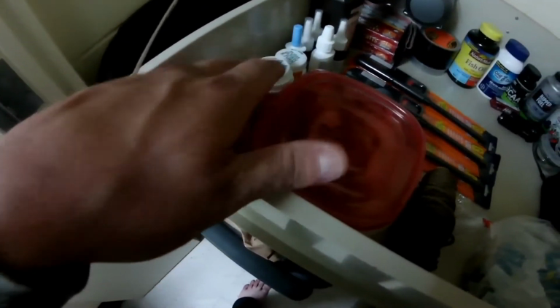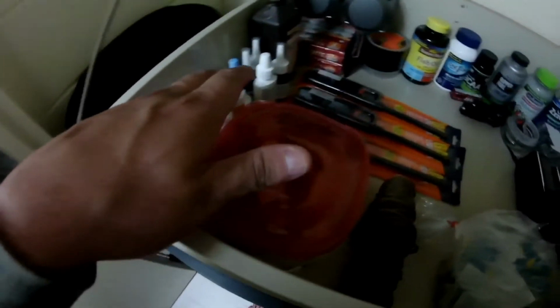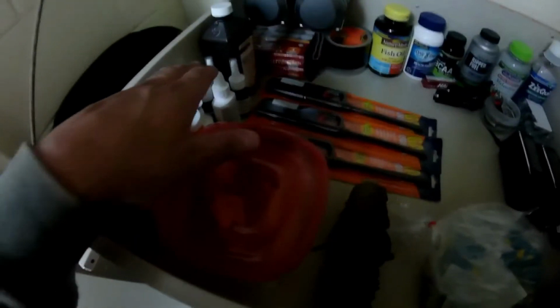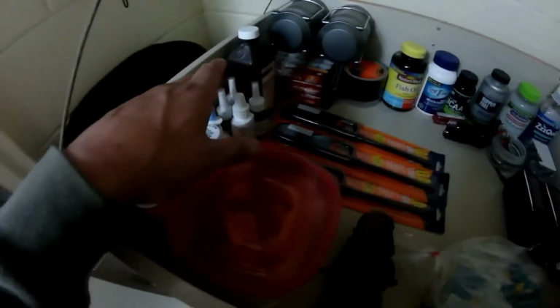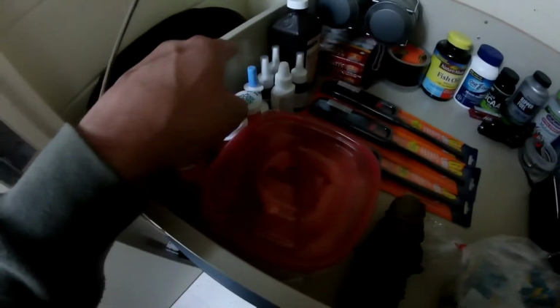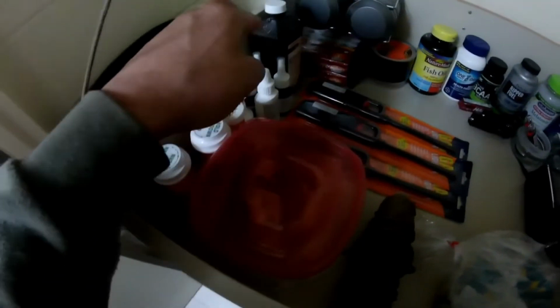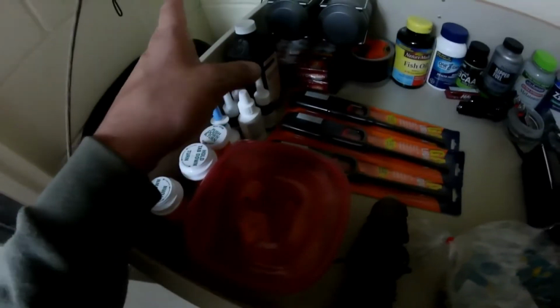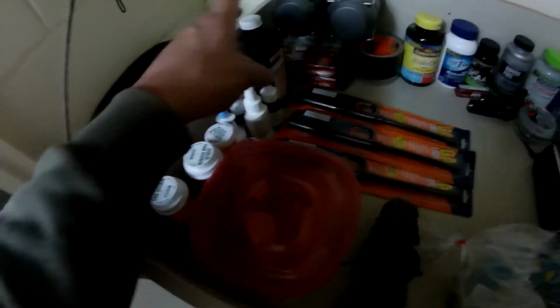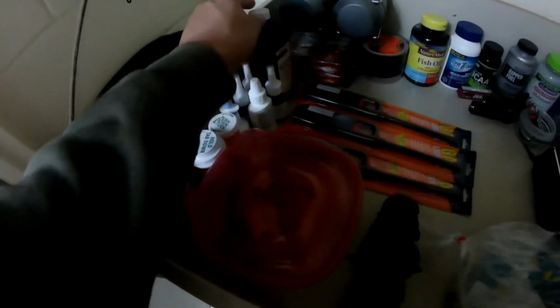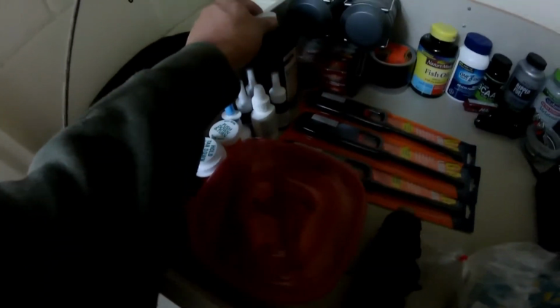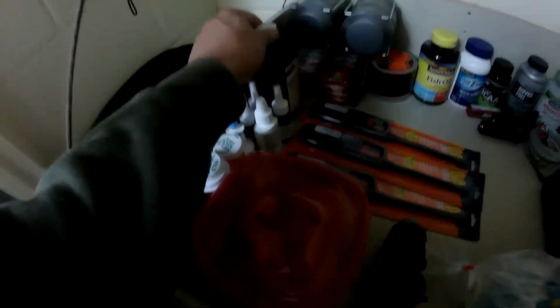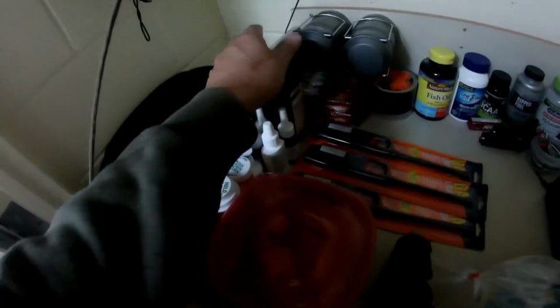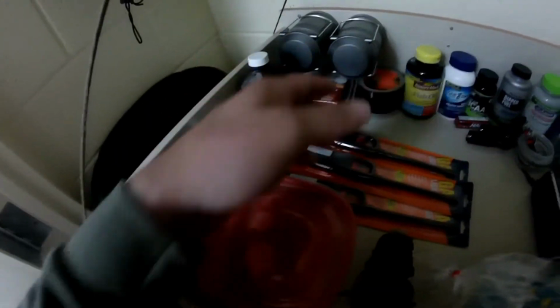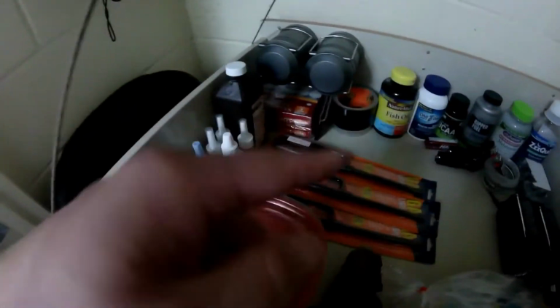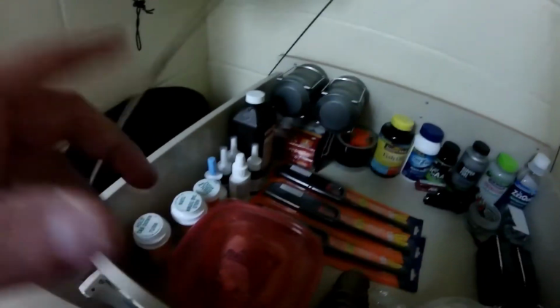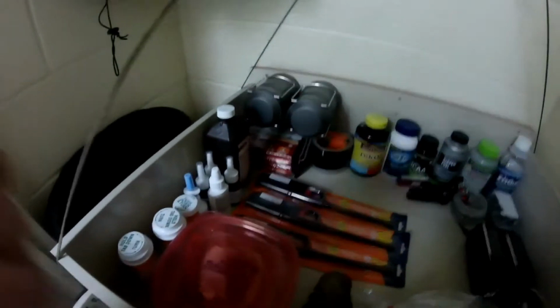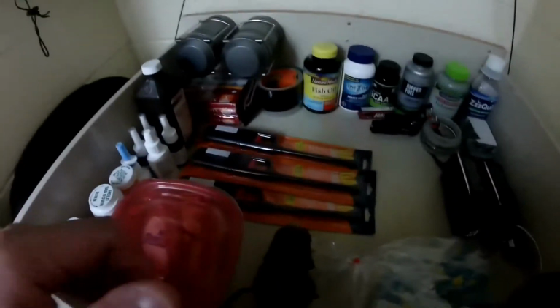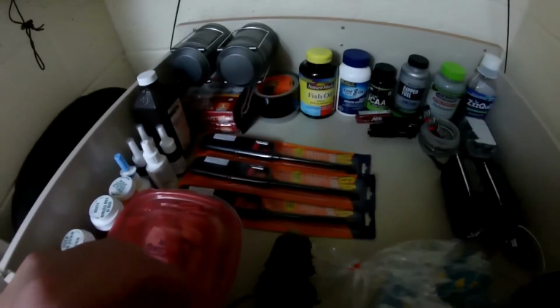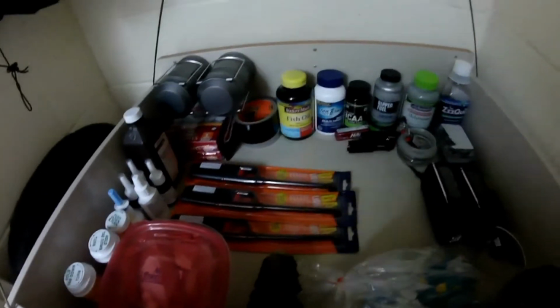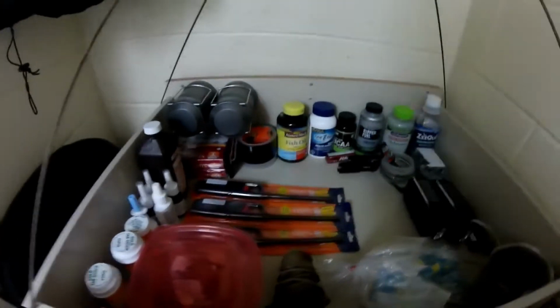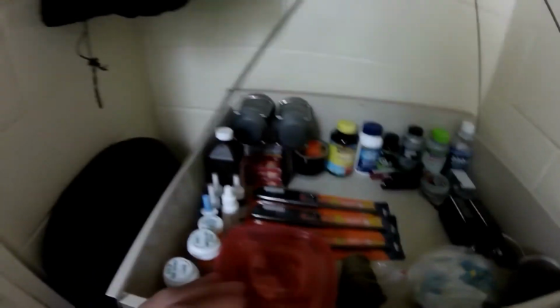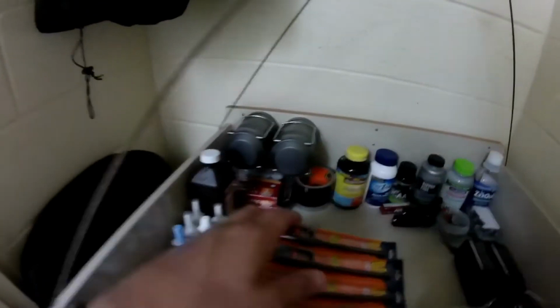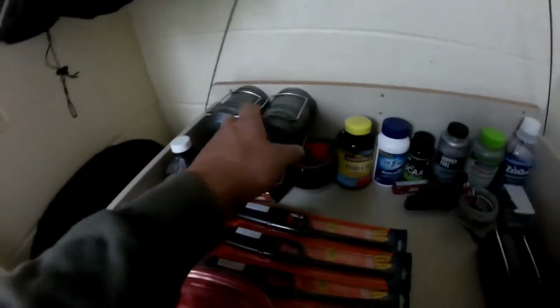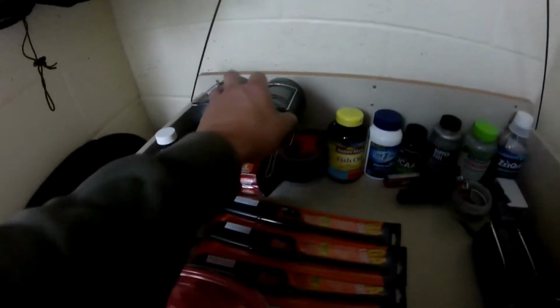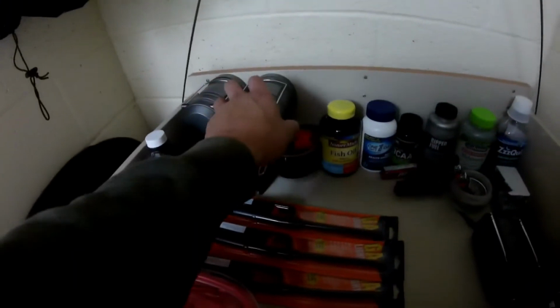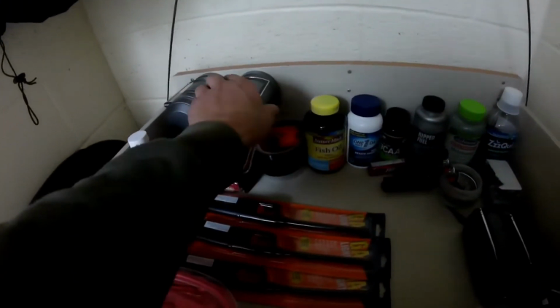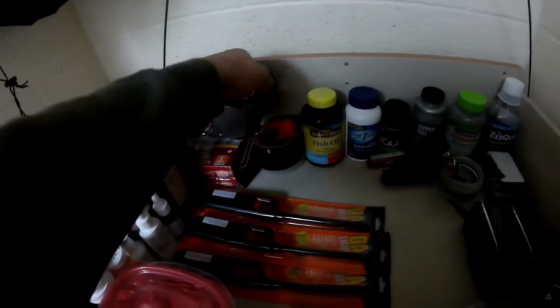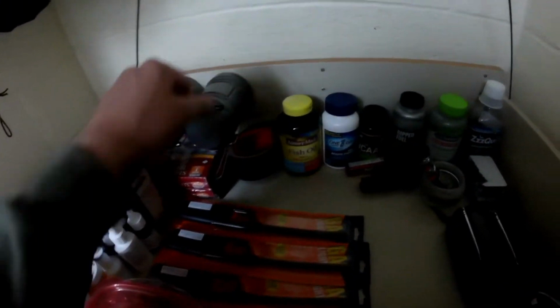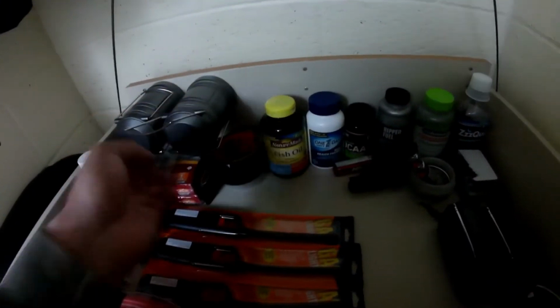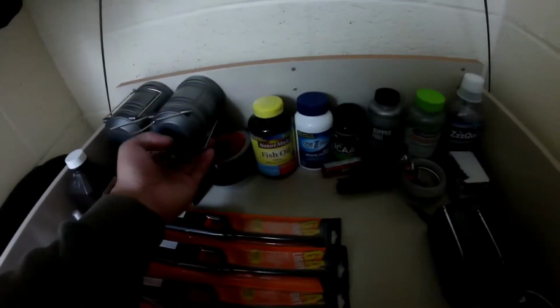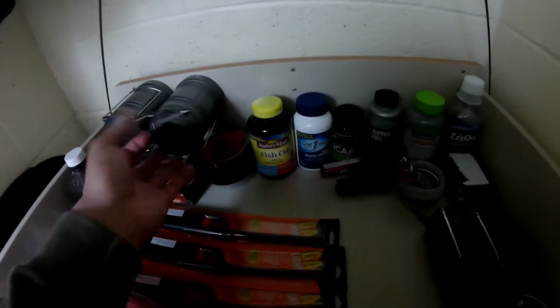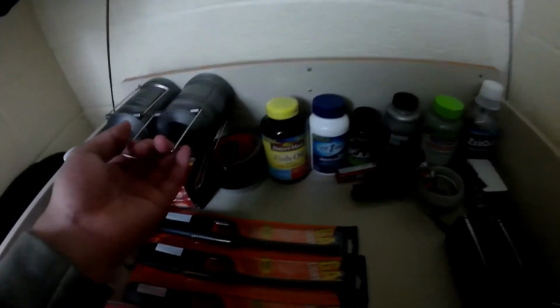My medicine, my nasal sprays because I have nasal problems, hydroxide, and more medical stuff is underneath my sink.